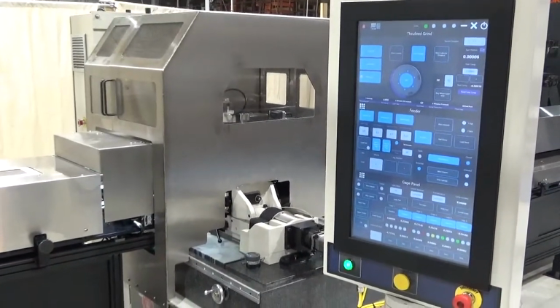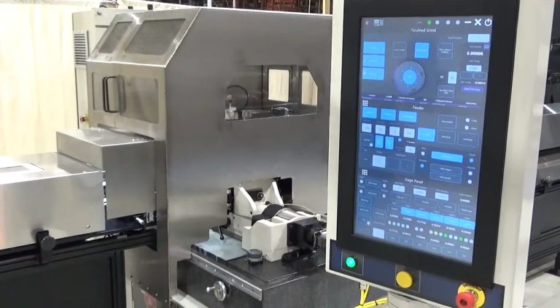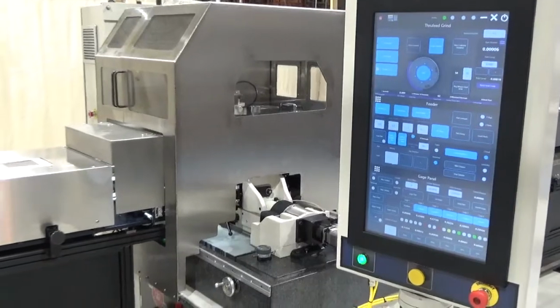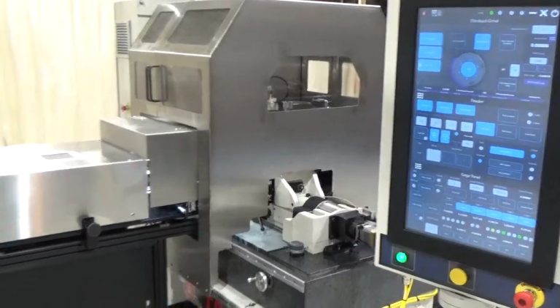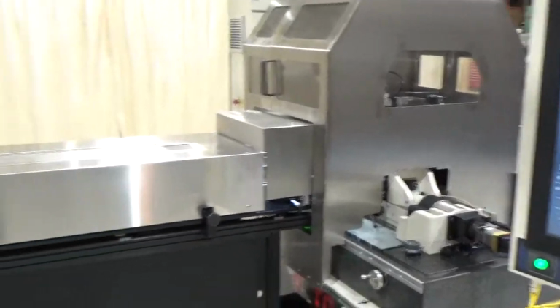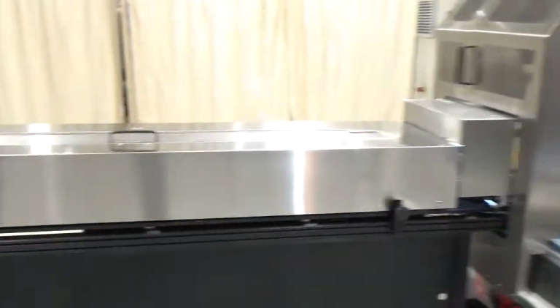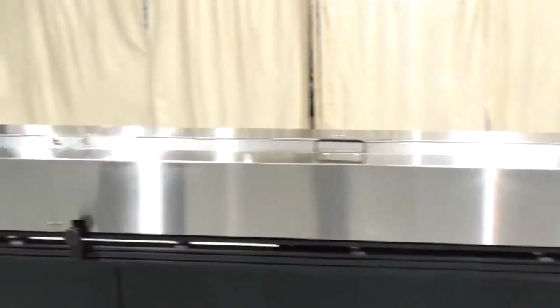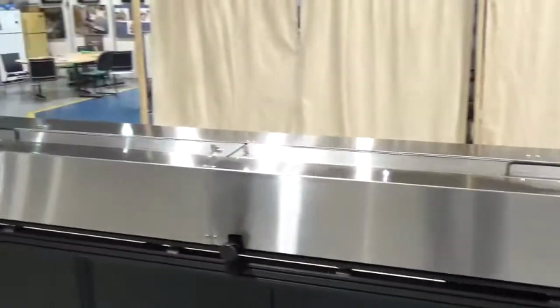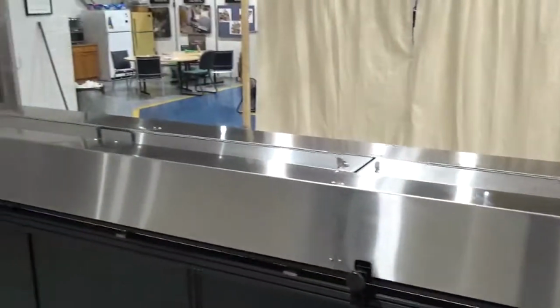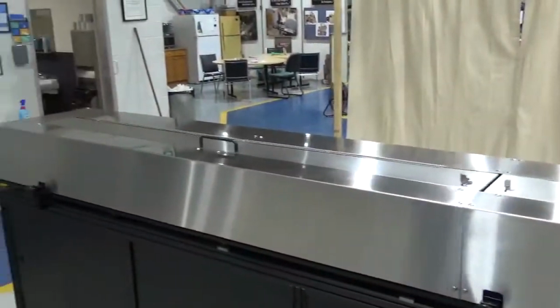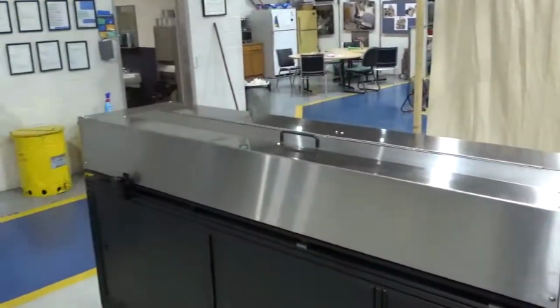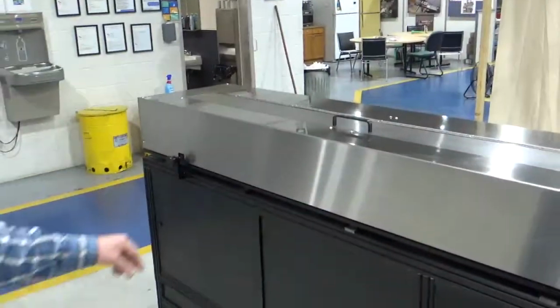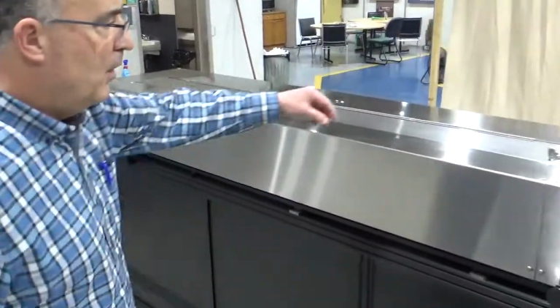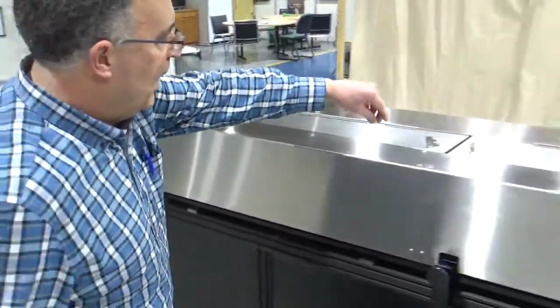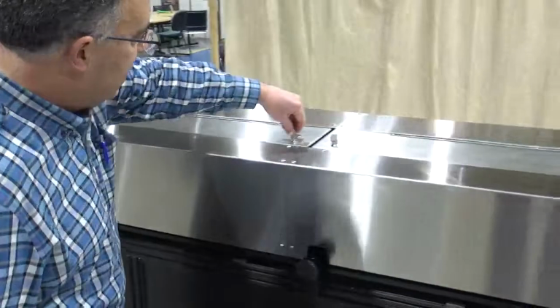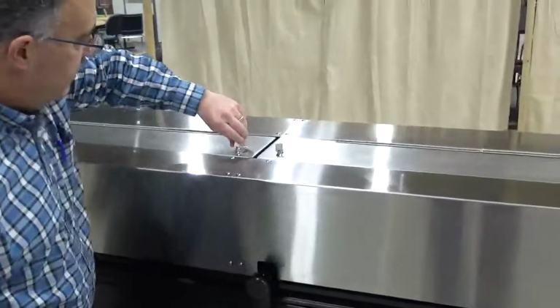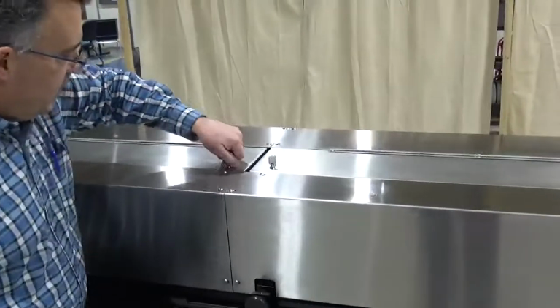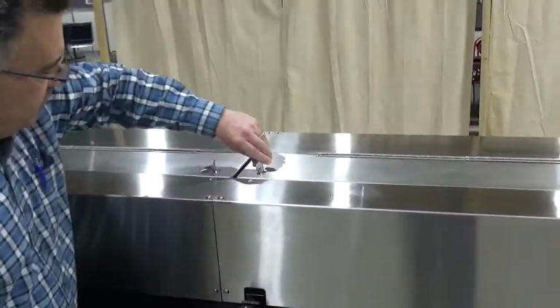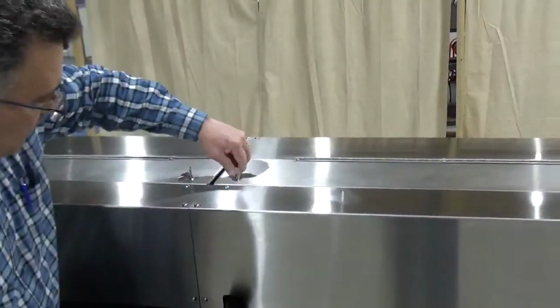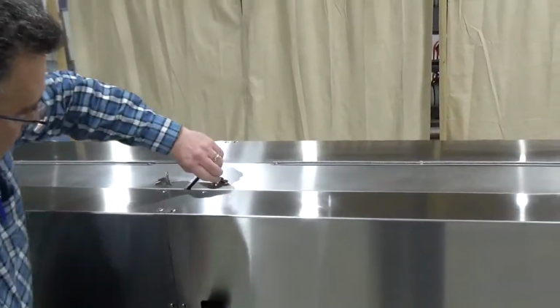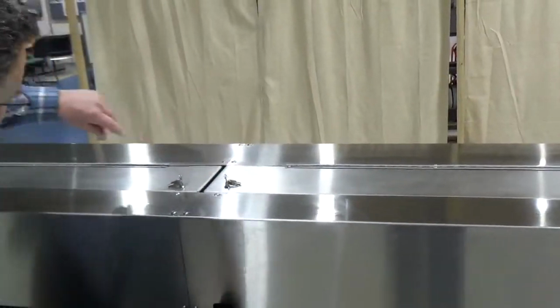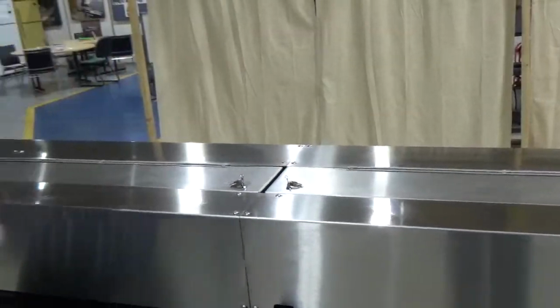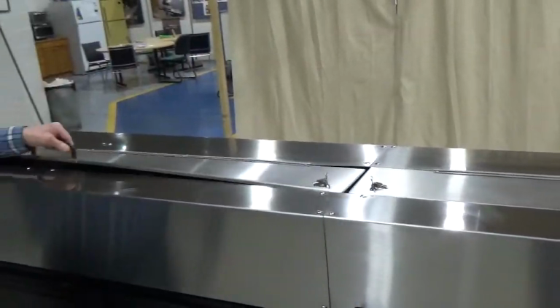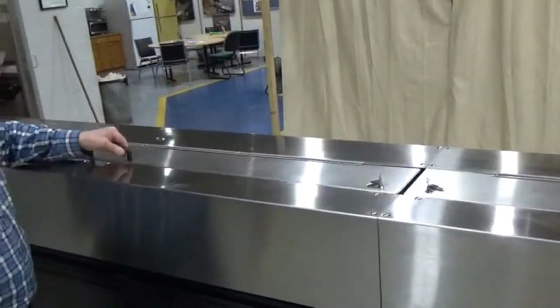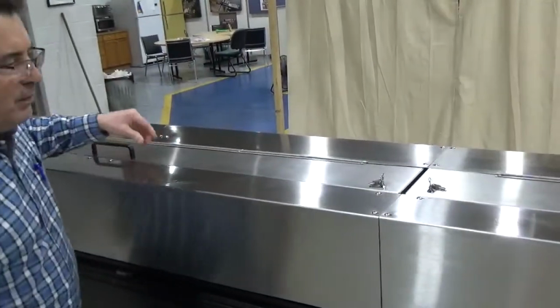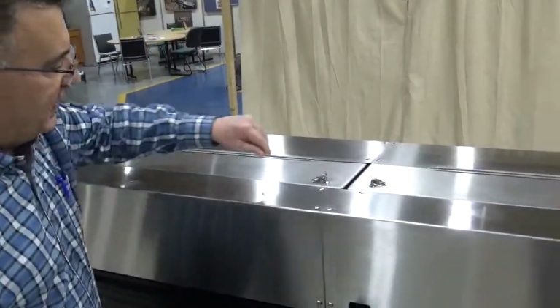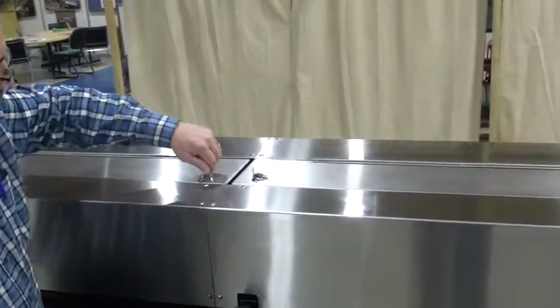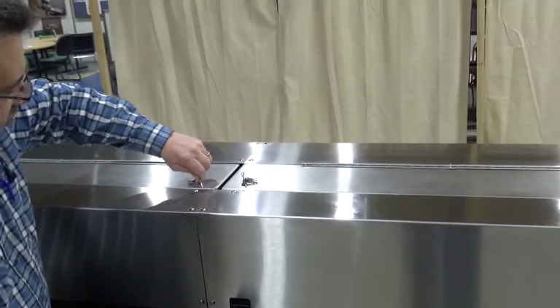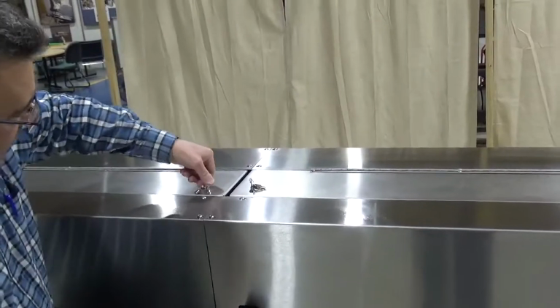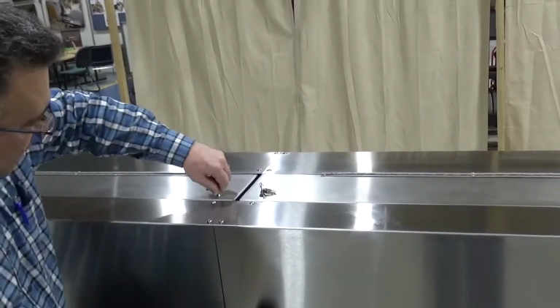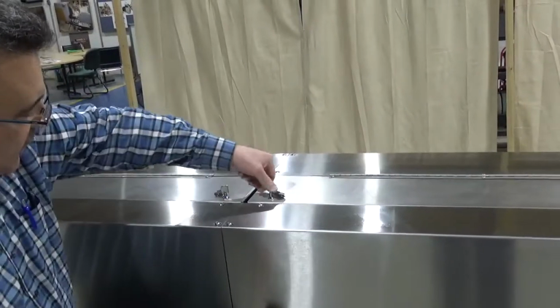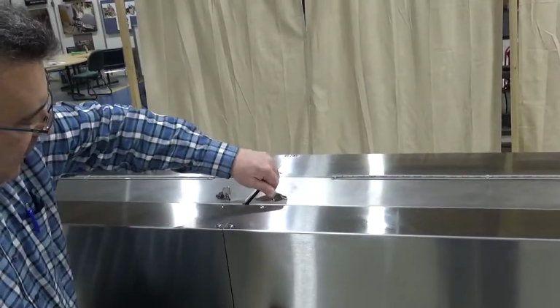On the entrance side we have a feeder which is fully guarded. We have locking open doors. They cannot be opened except with key access.